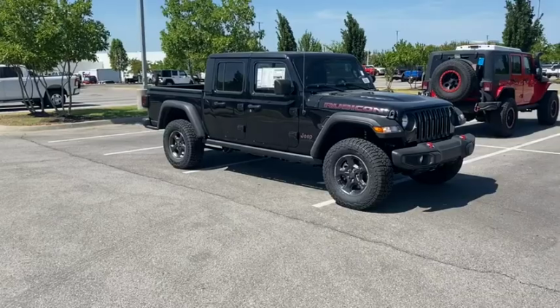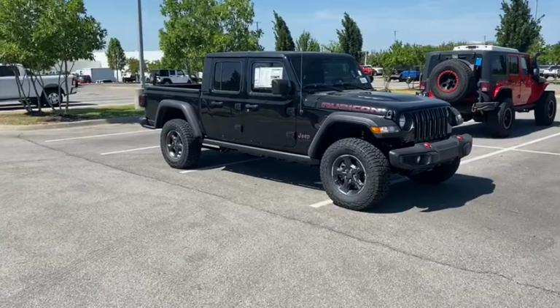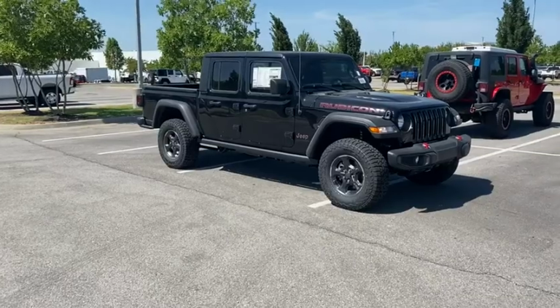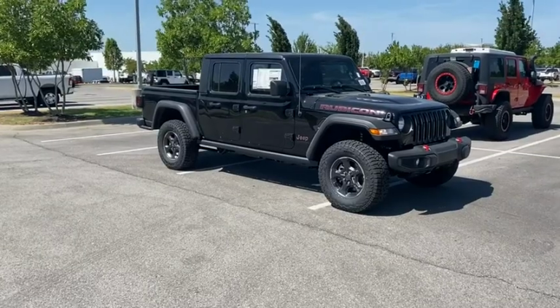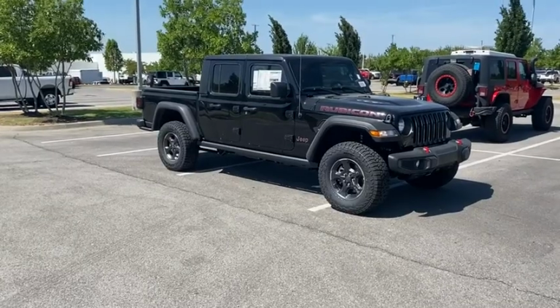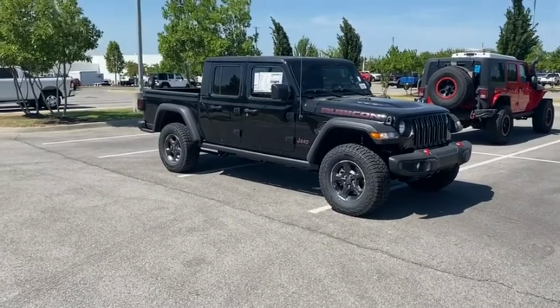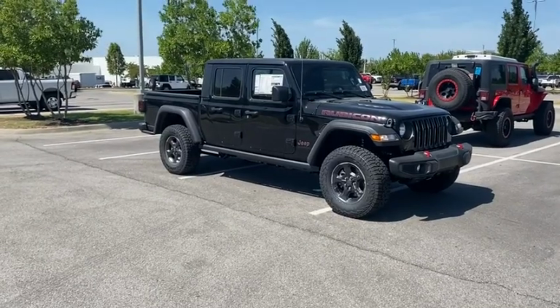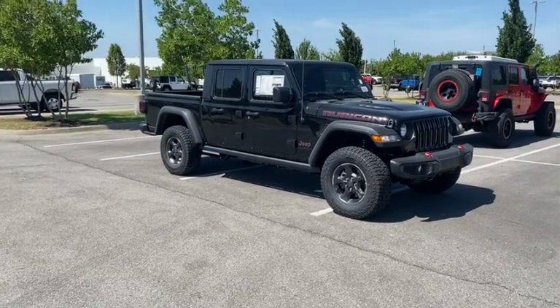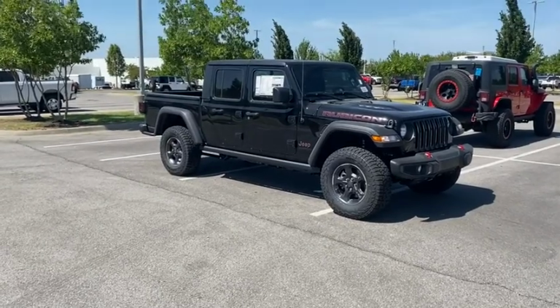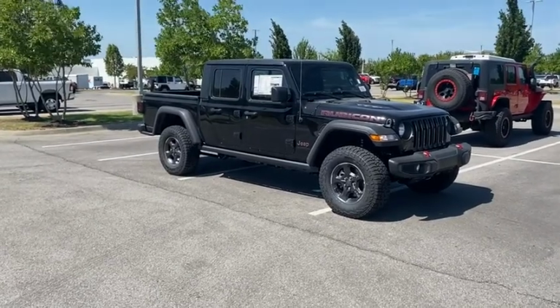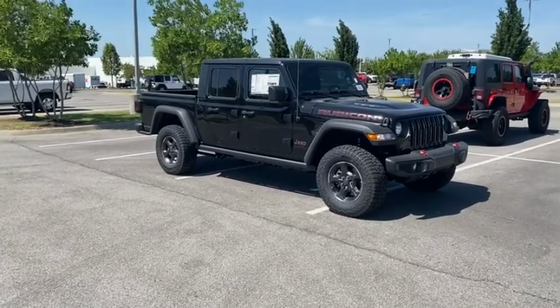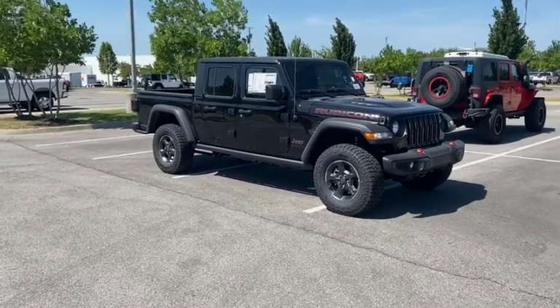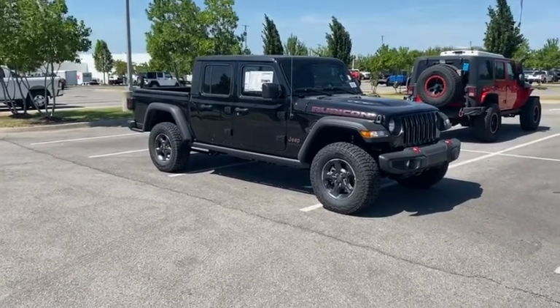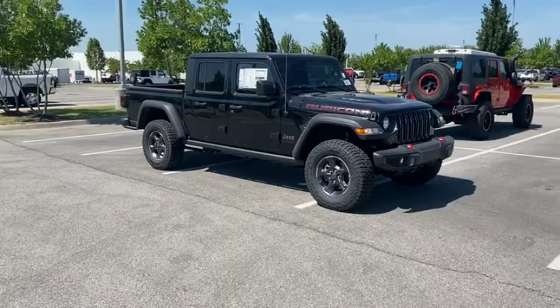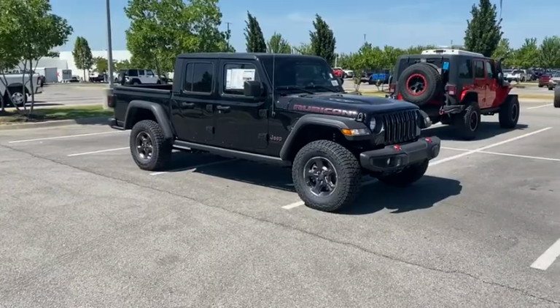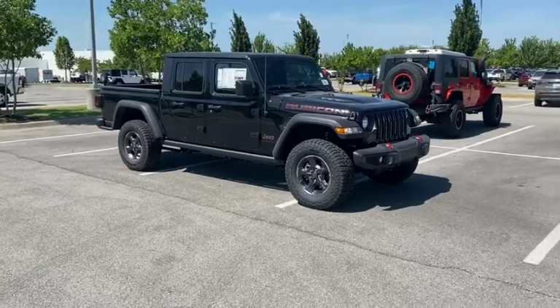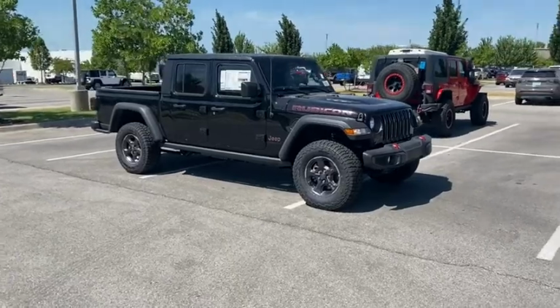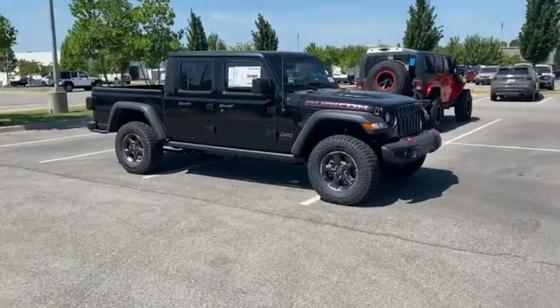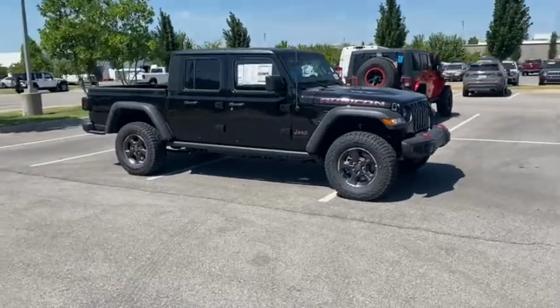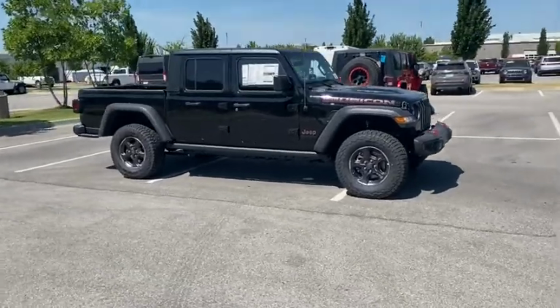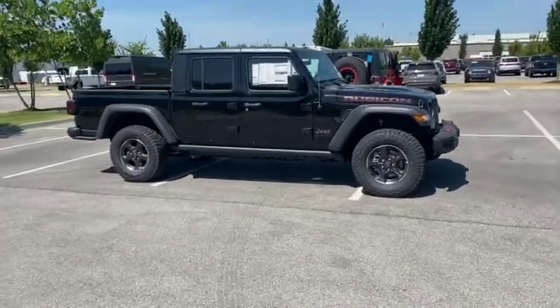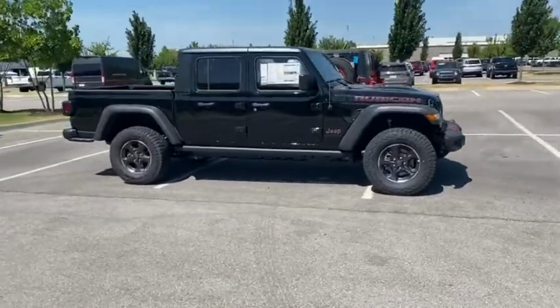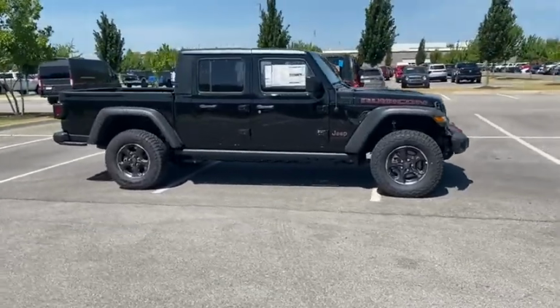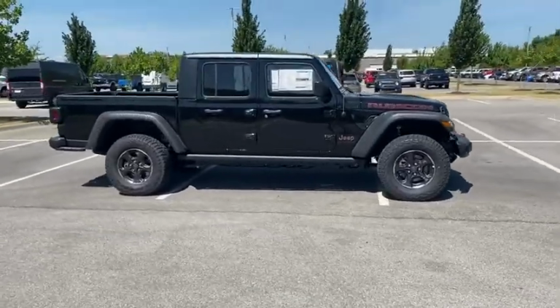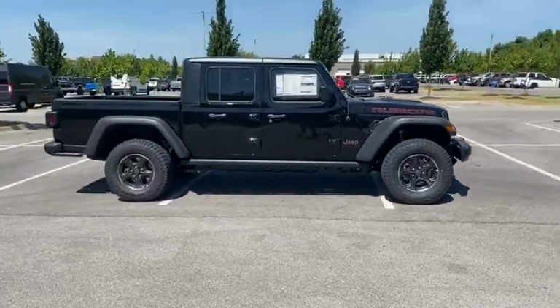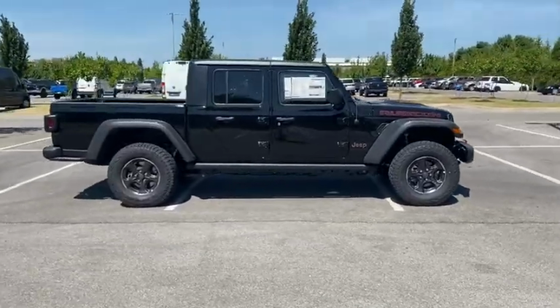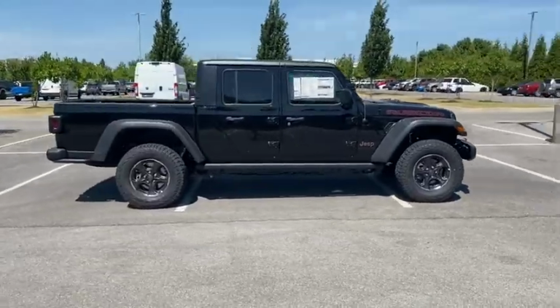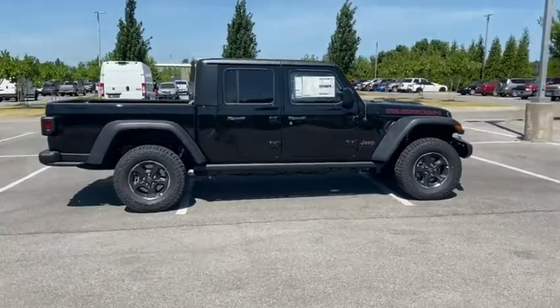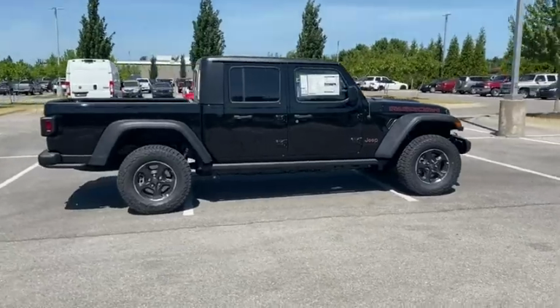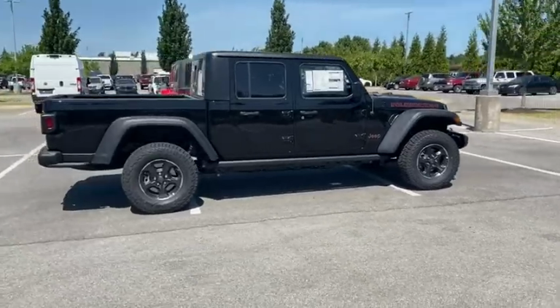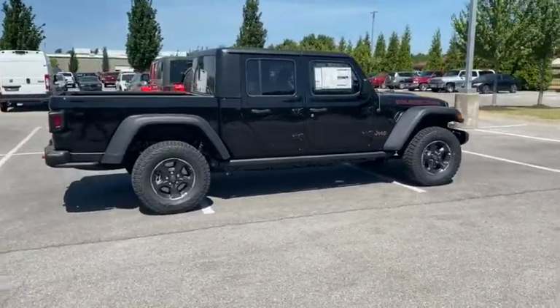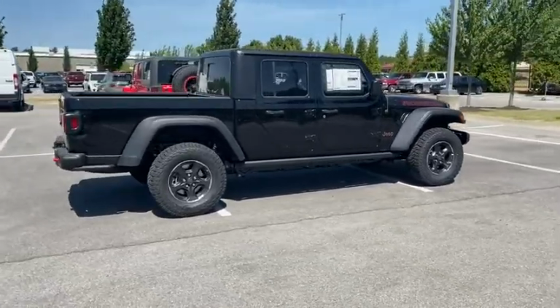You are going to love the 2022 Jeep Gladiator. The Jeep Gladiator is just the off-road truck that Jeep fans have been waiting on — enjoy the functionality of a truck while retaining the off-road capability.